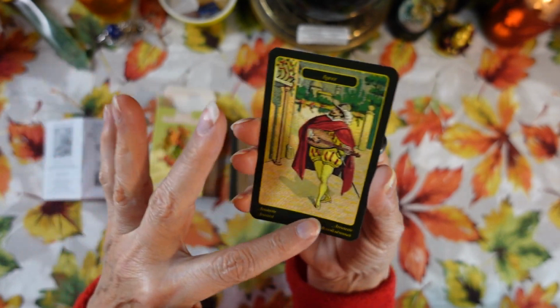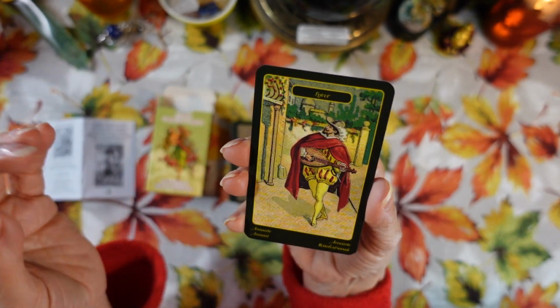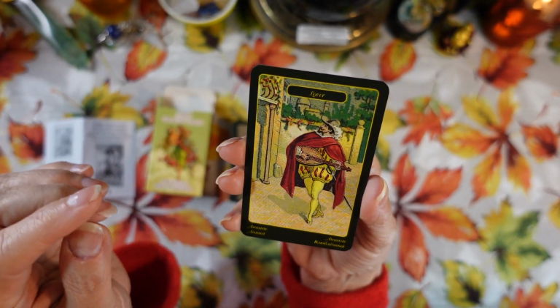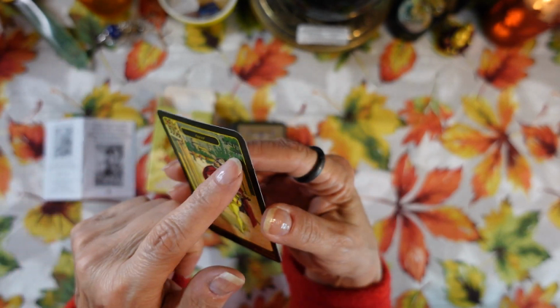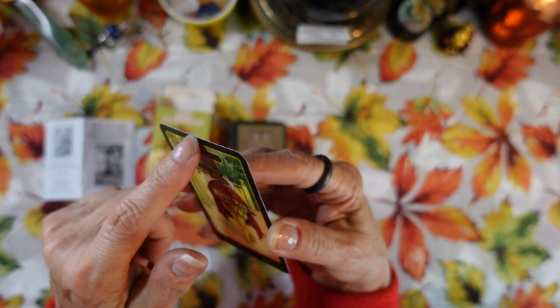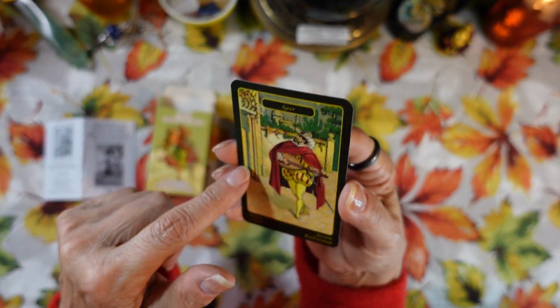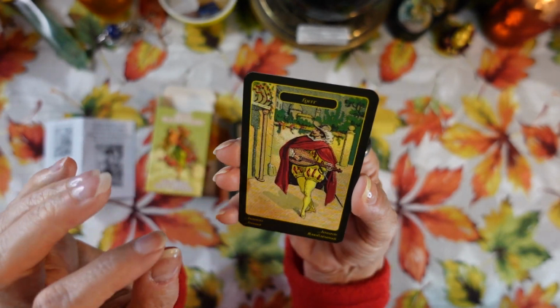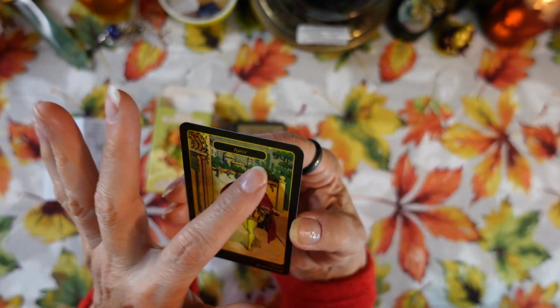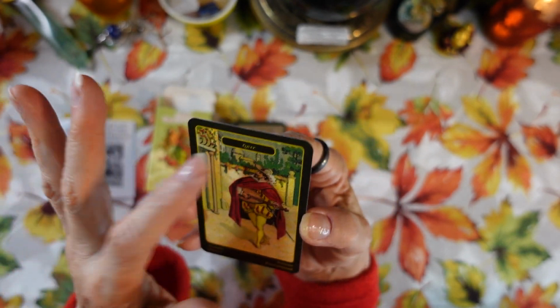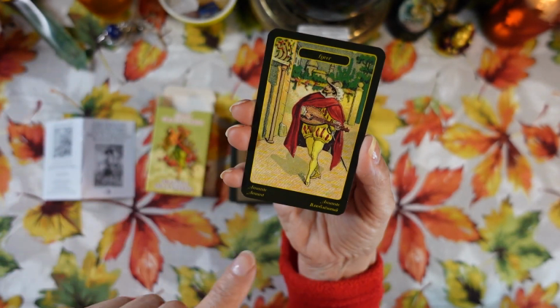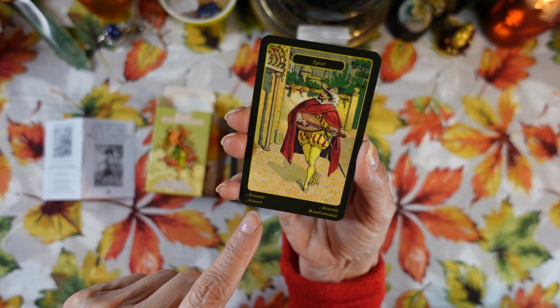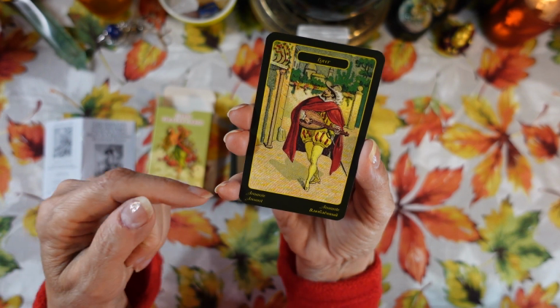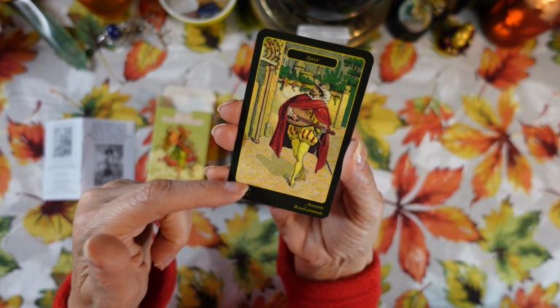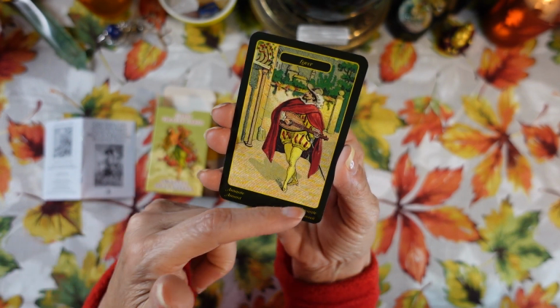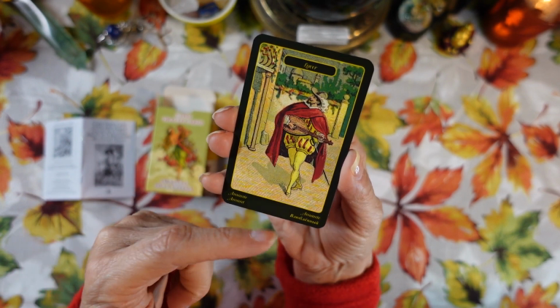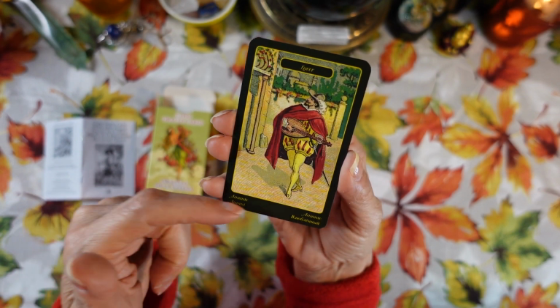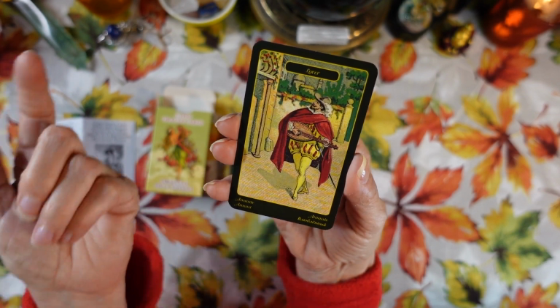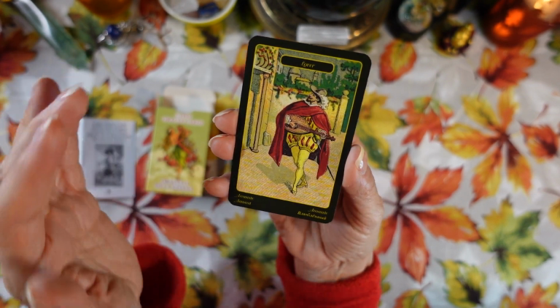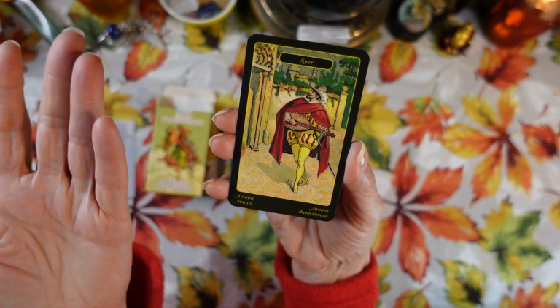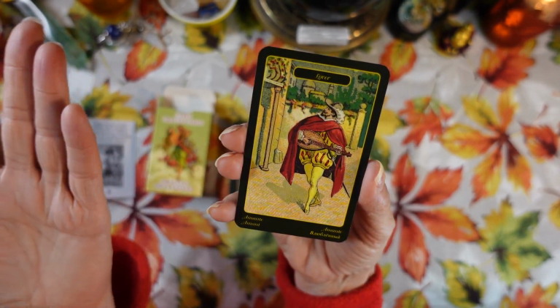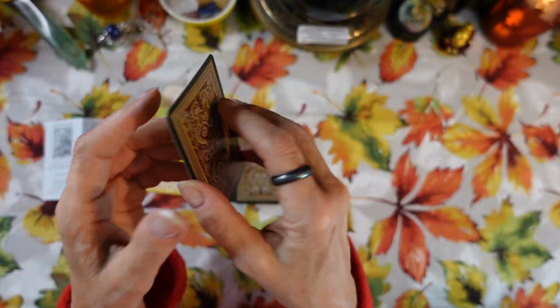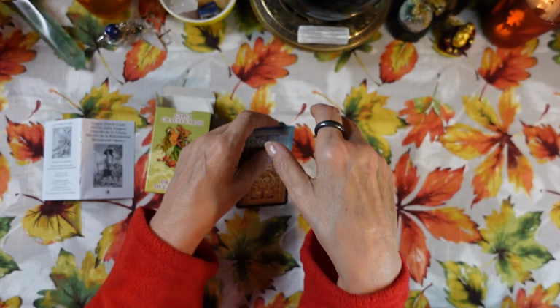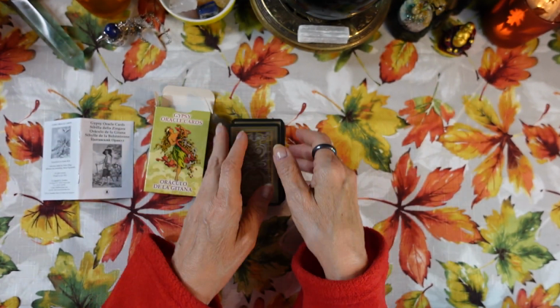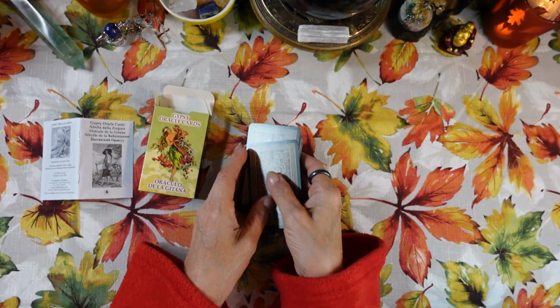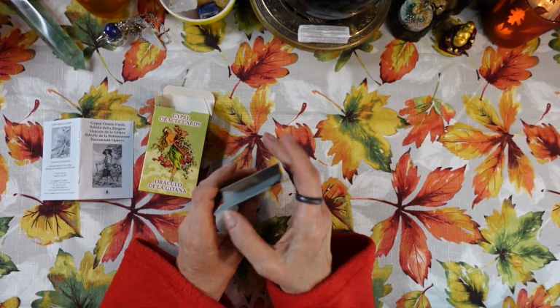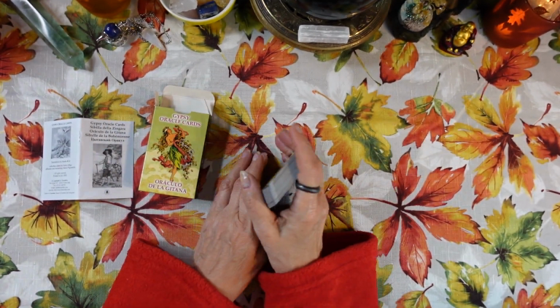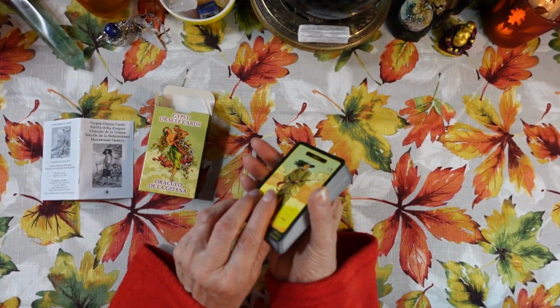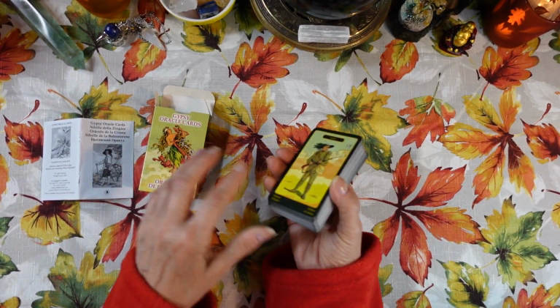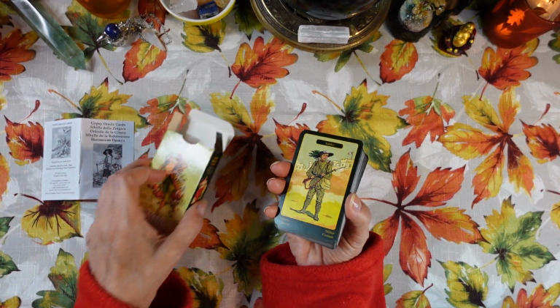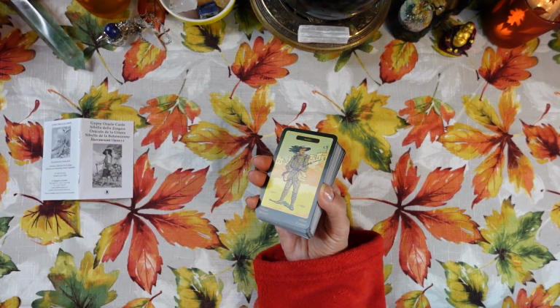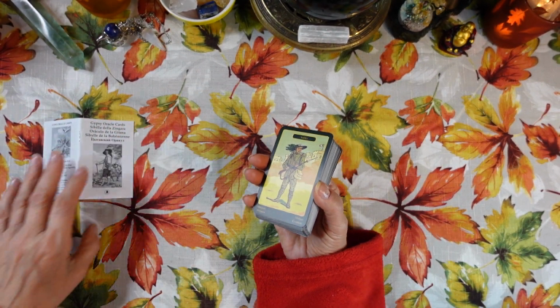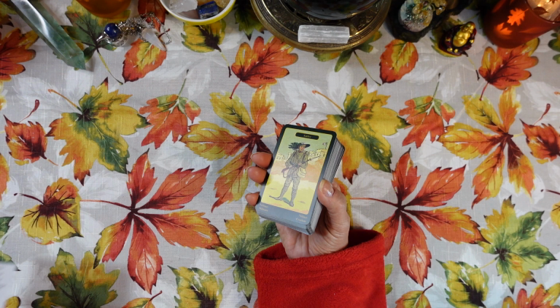This is what the back looks like, and this is what the front looks like. Each card has a black border around it with a little gold inside. There's a title at the top of the card in all the different languages, and then the picture — and that's it. The rest of the reading is all up to you.